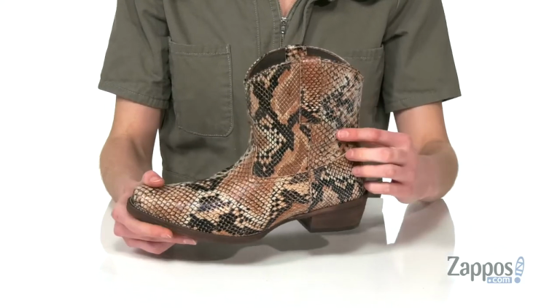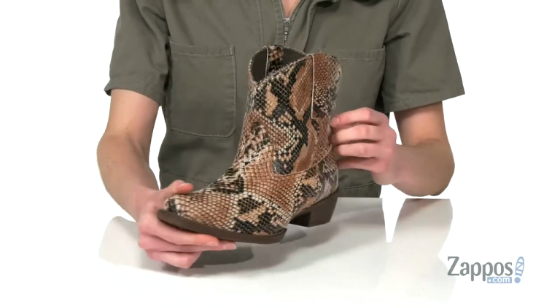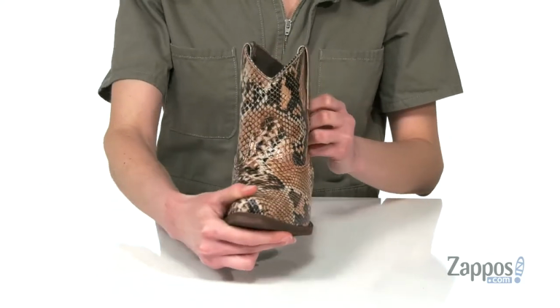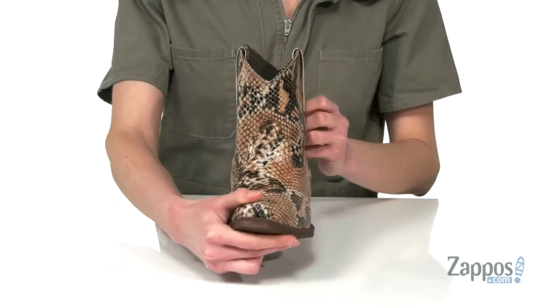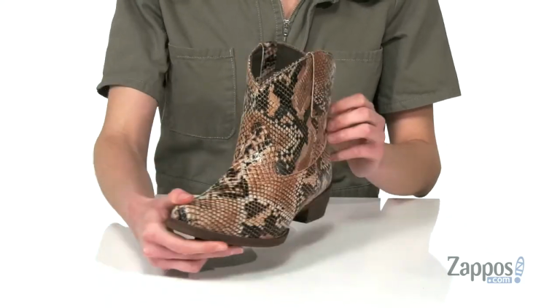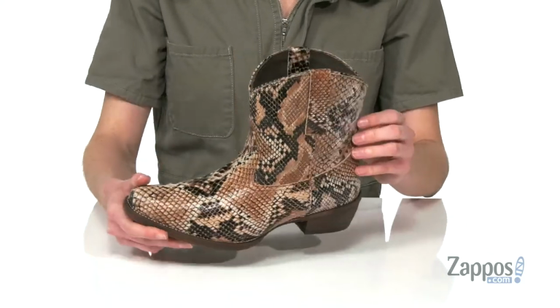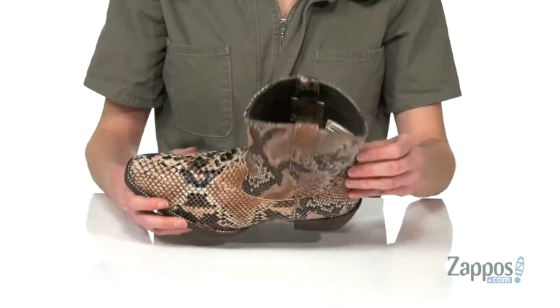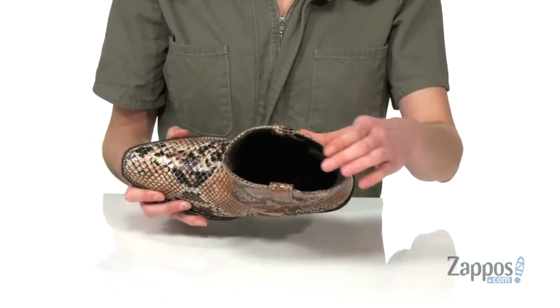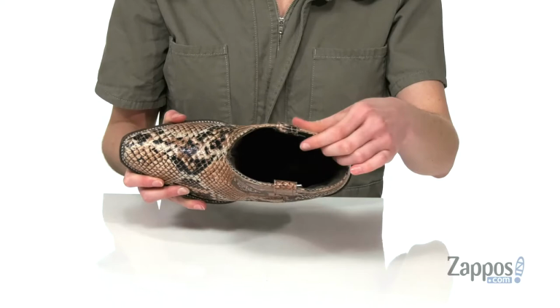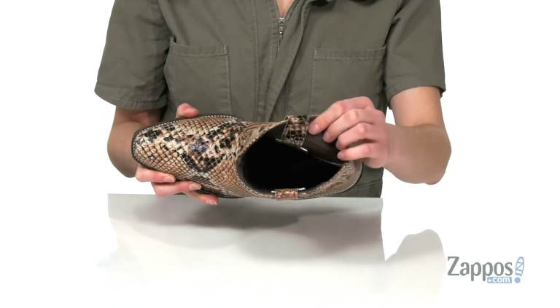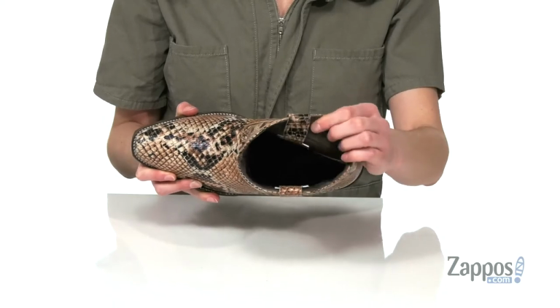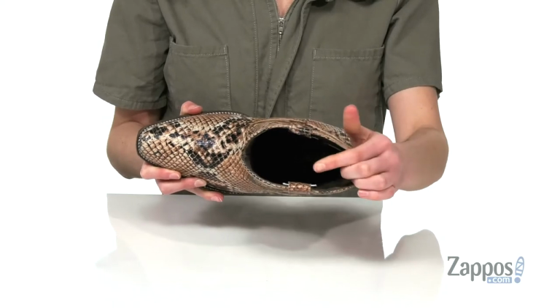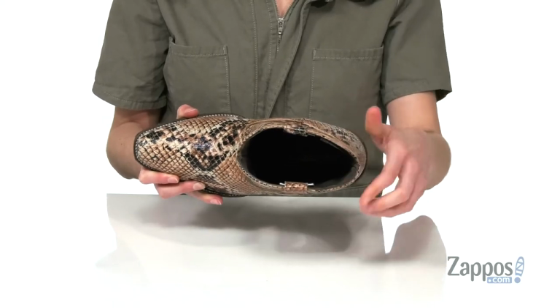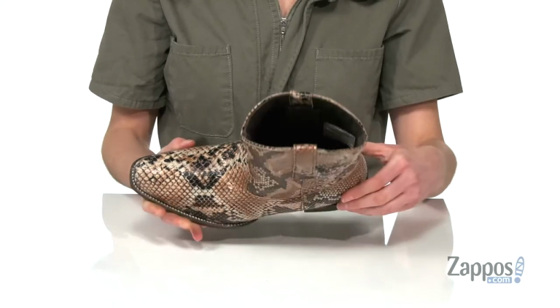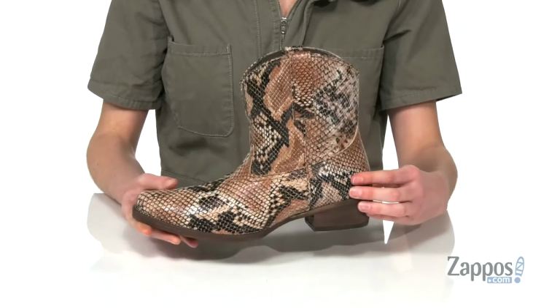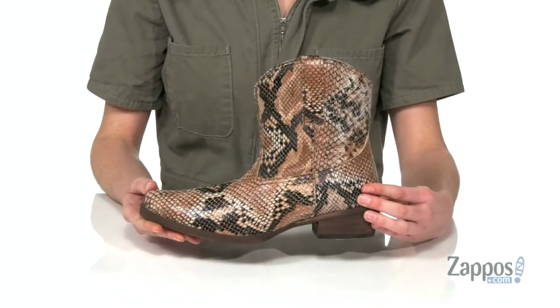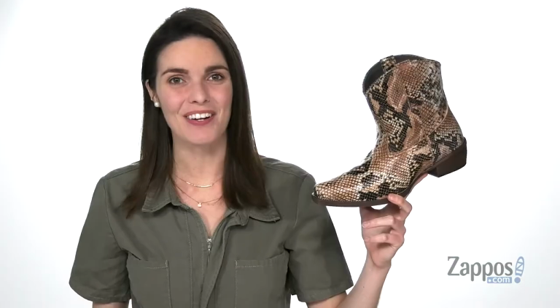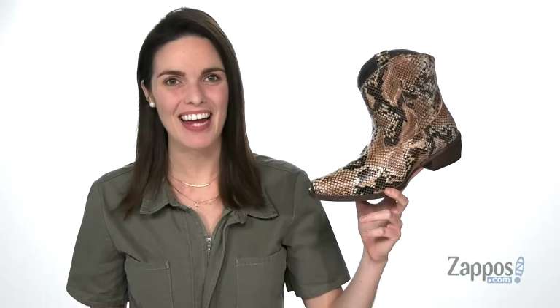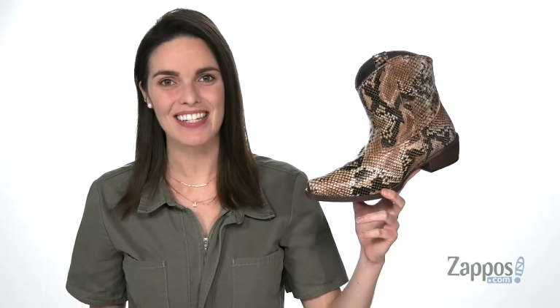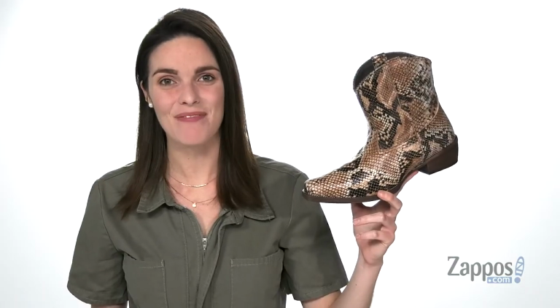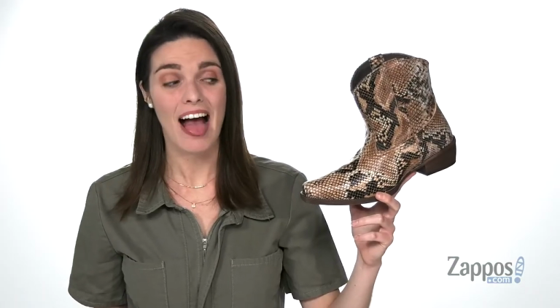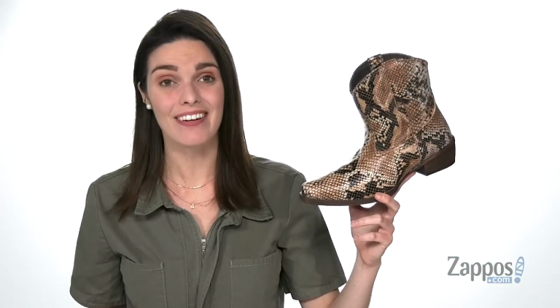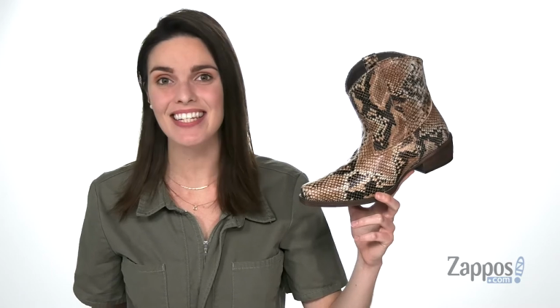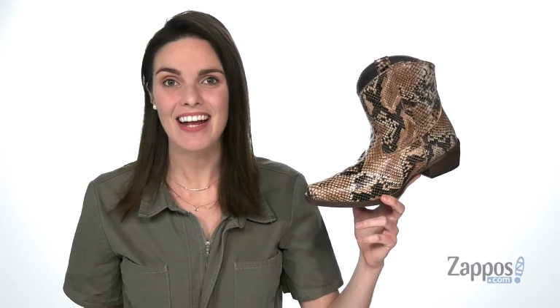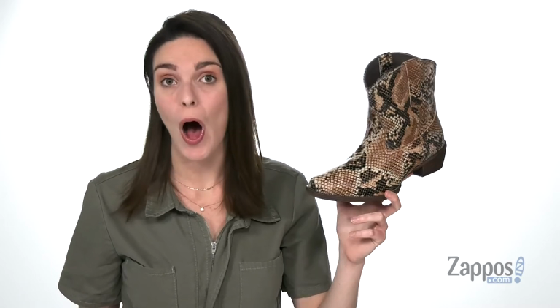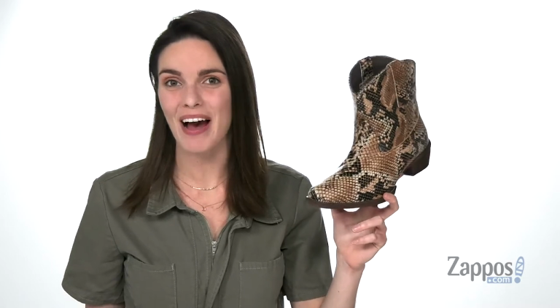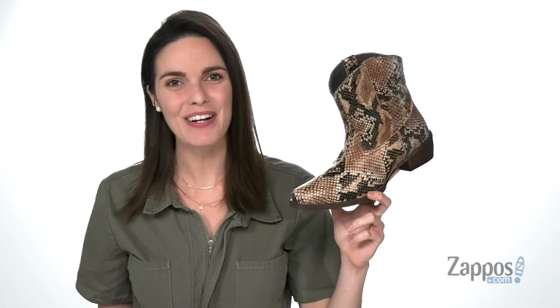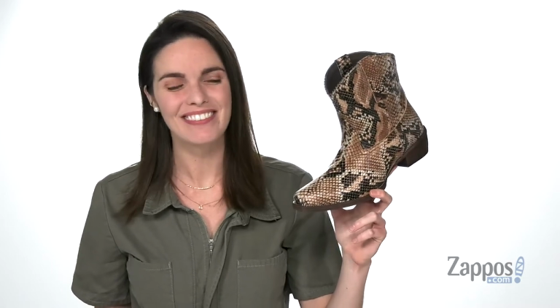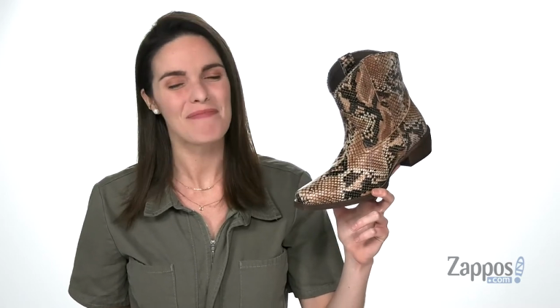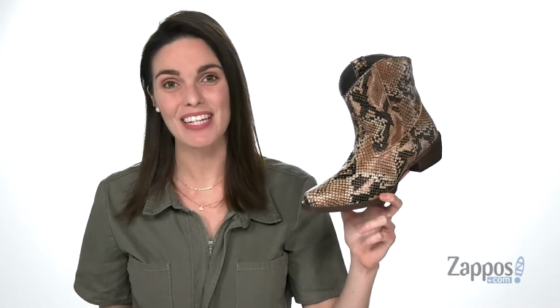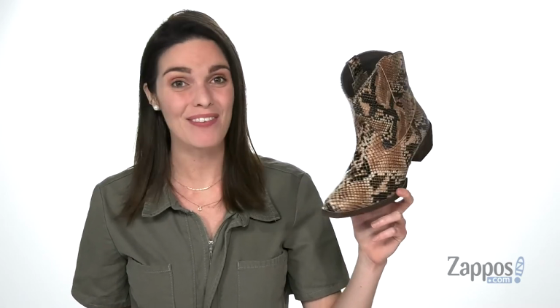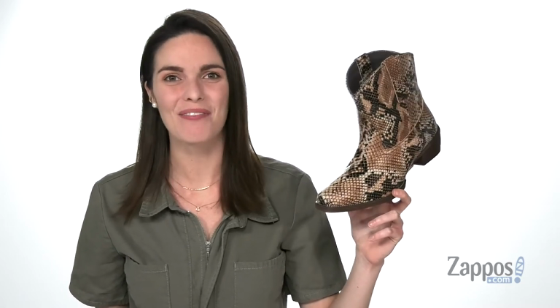Two pull tabs on the side of the shaft so you can pull these on easily. Inside has a breathable lining and a lightly padded footbed. Your new catchphrase is gonna be, there's a snake on my boot. Pick up this pair from Roper.